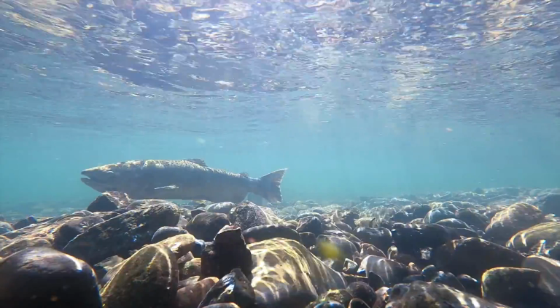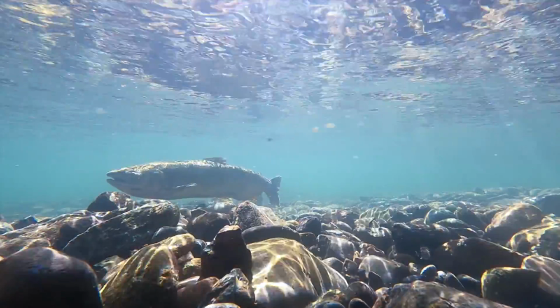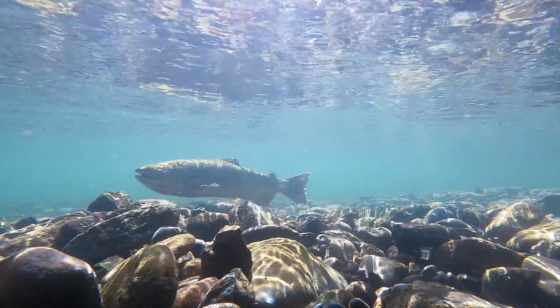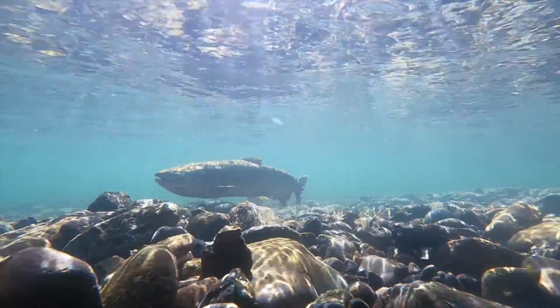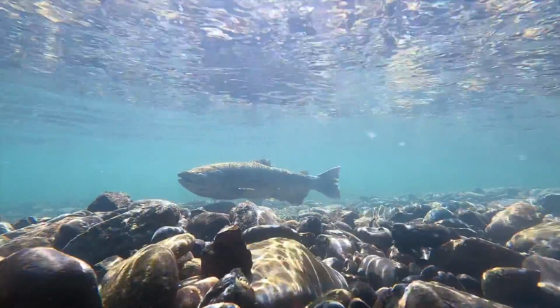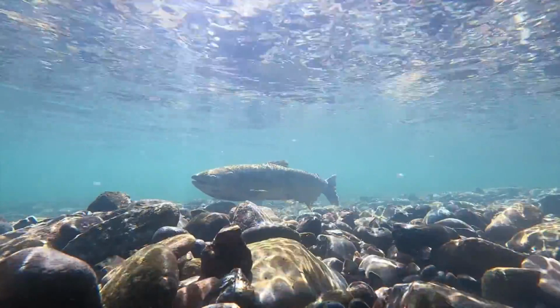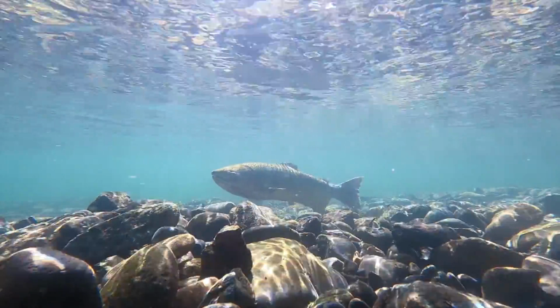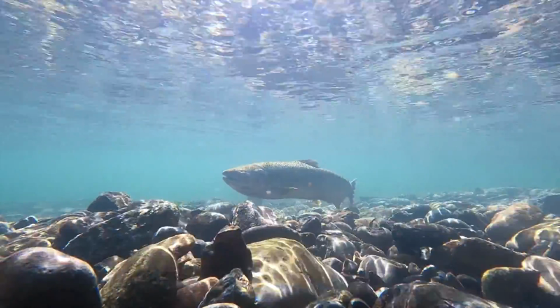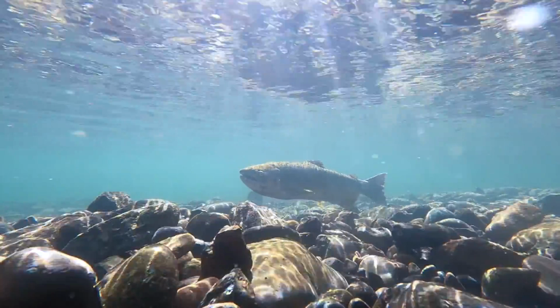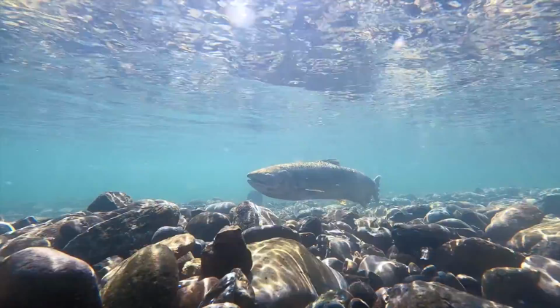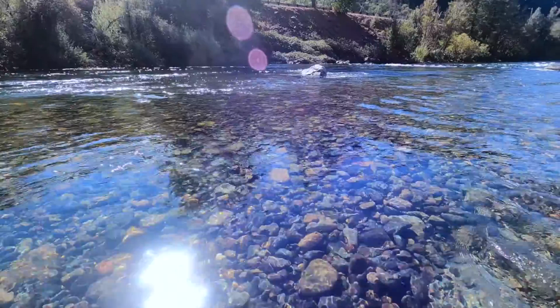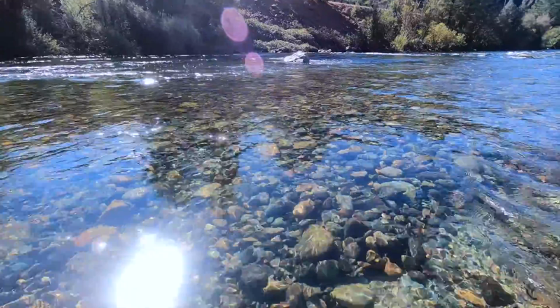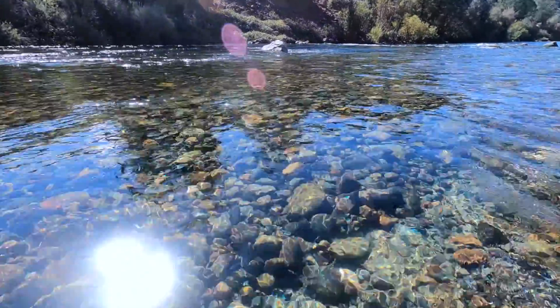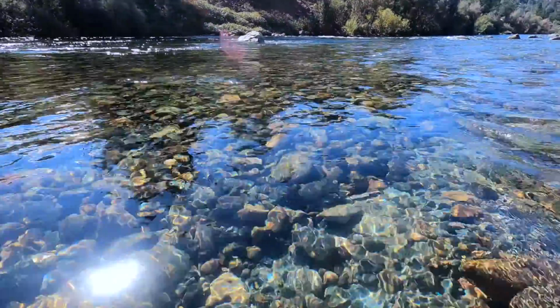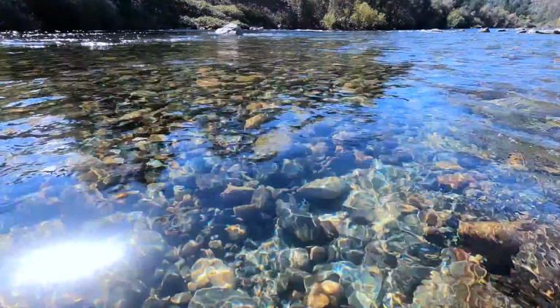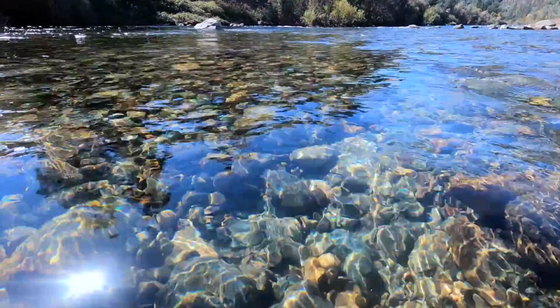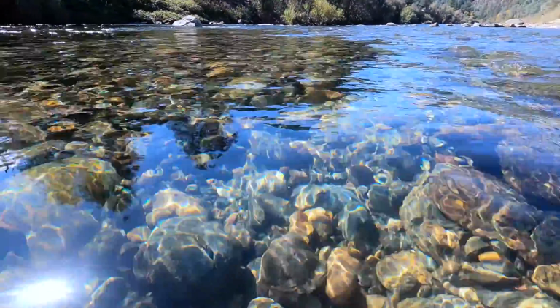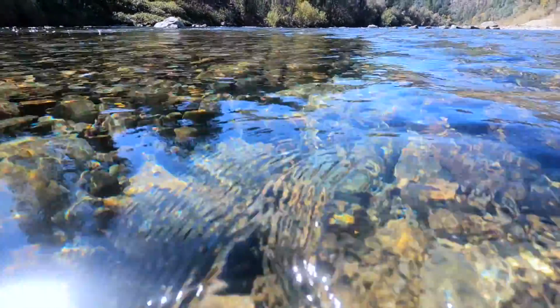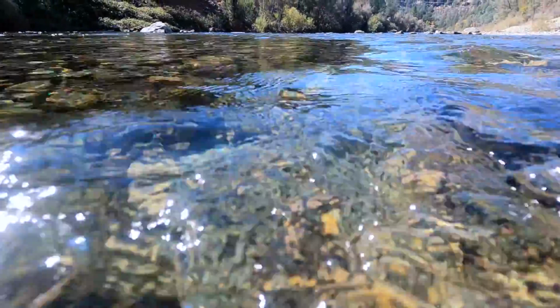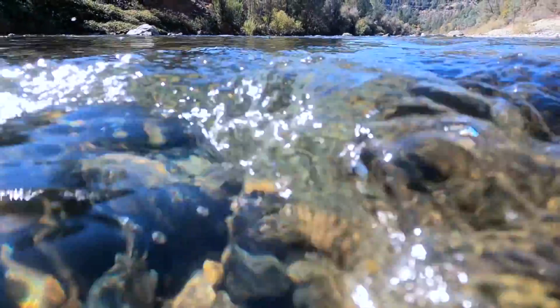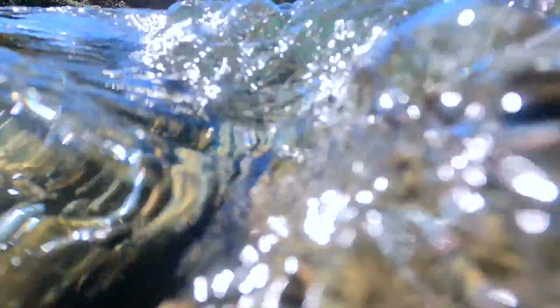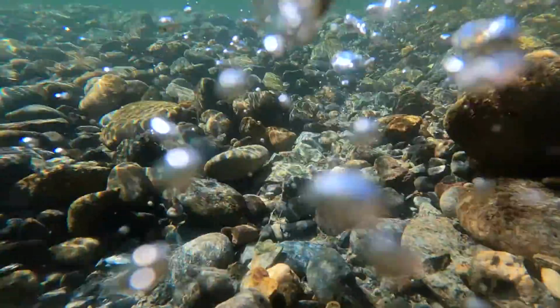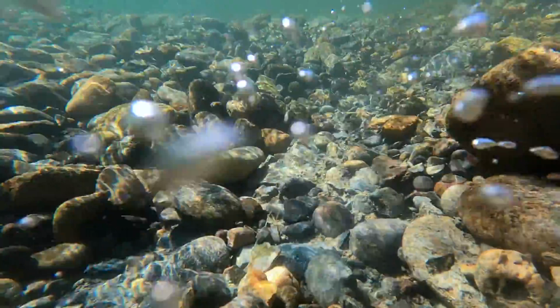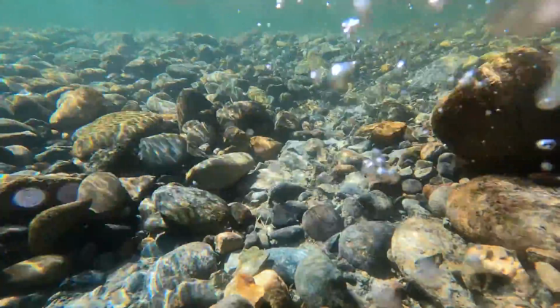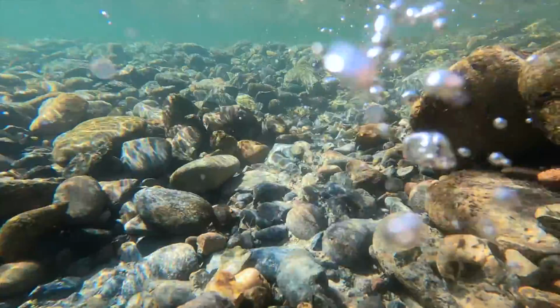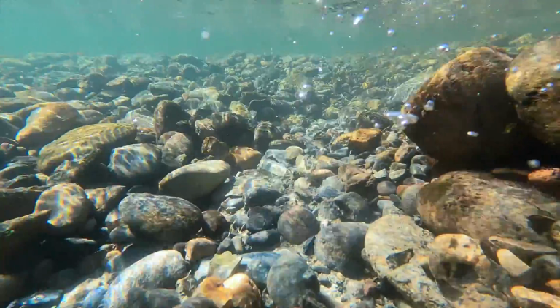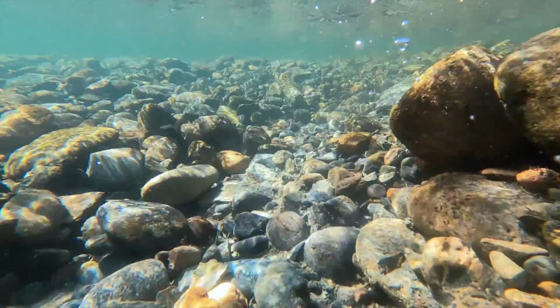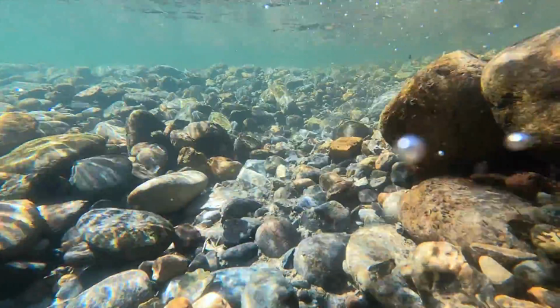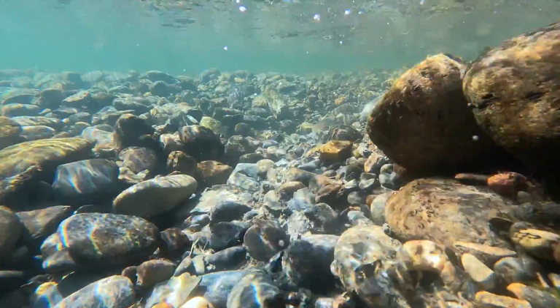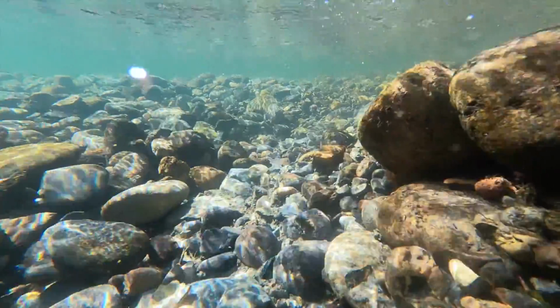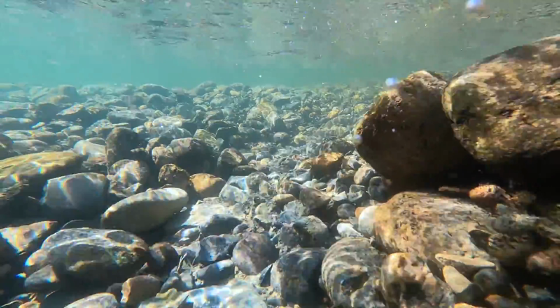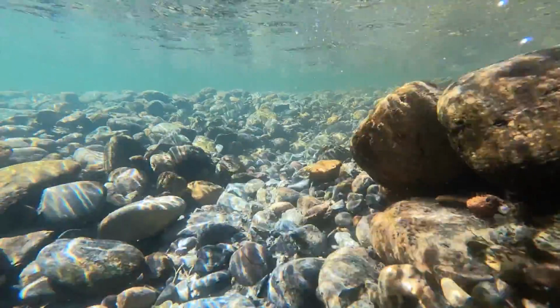One step on a redd can kill thousands of salmon eggs. As you recreate on the river this time of year, it is vital to be aware and avoid disturbing the delicate redds that are keeping our future salmon safe.